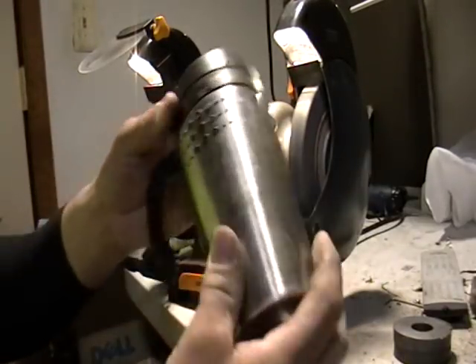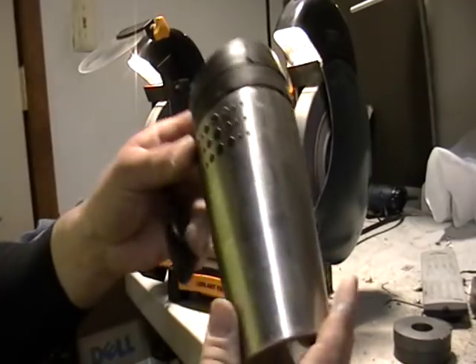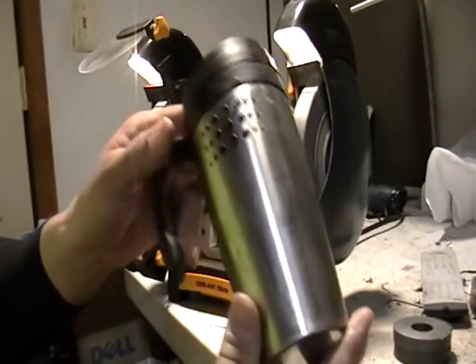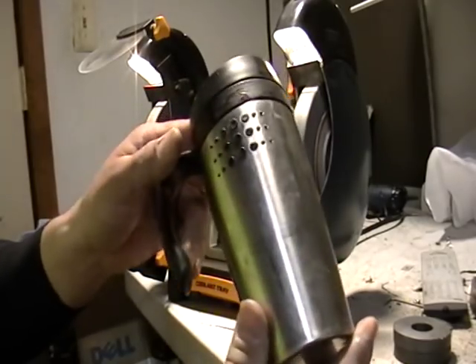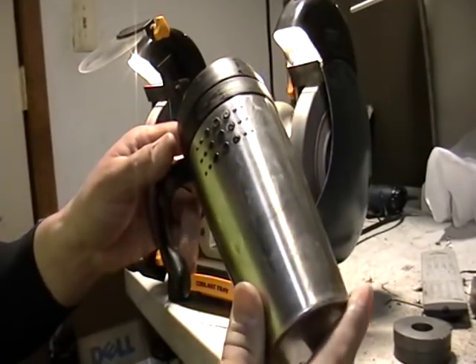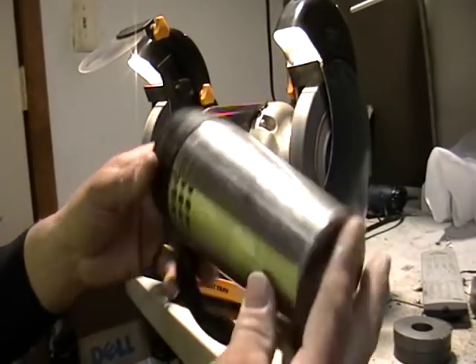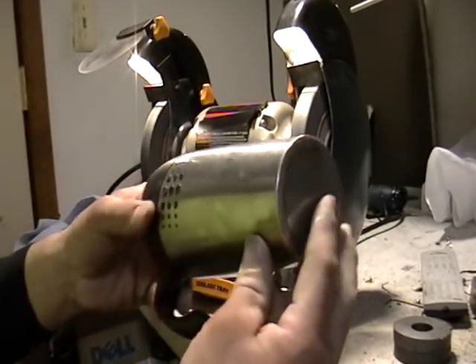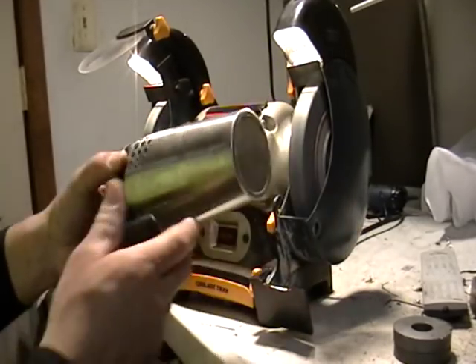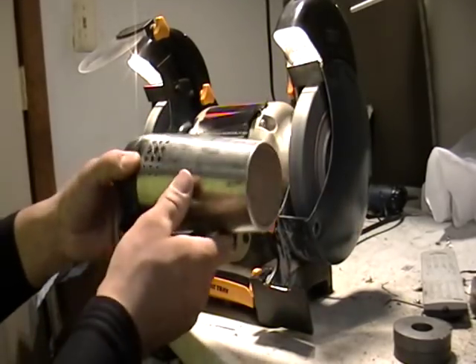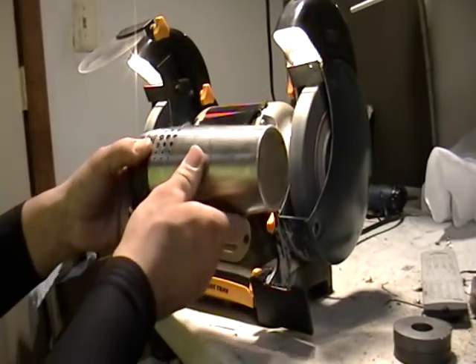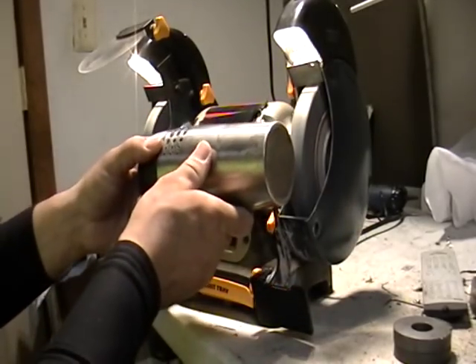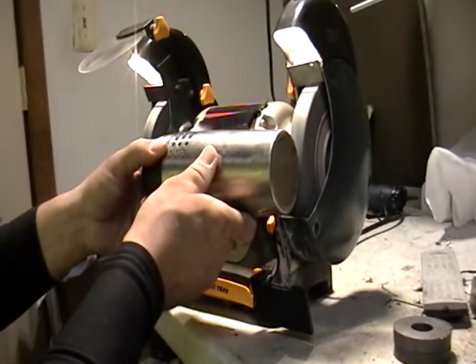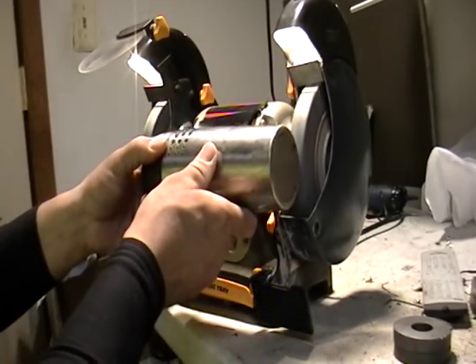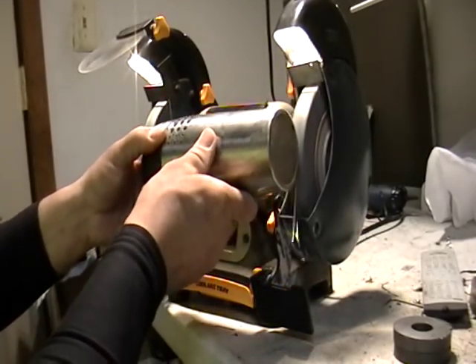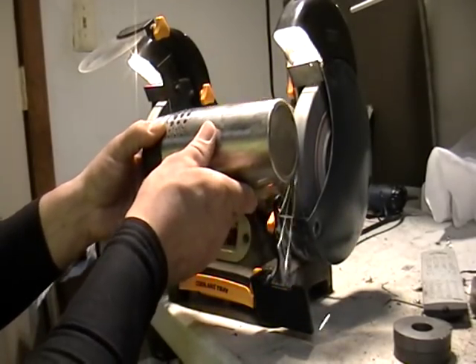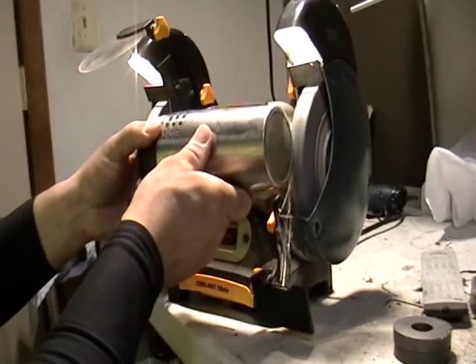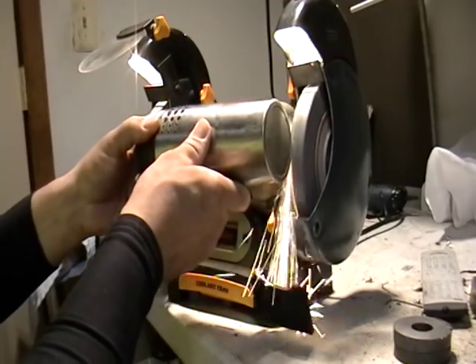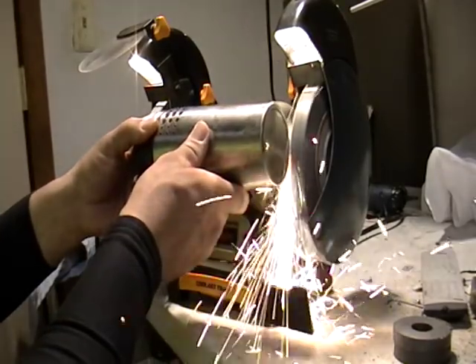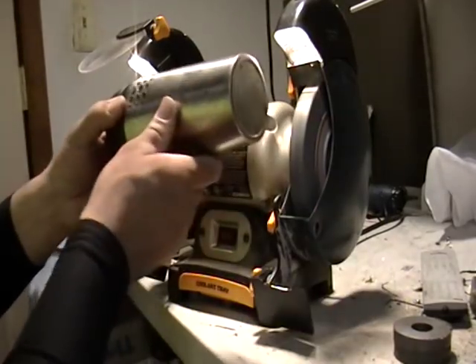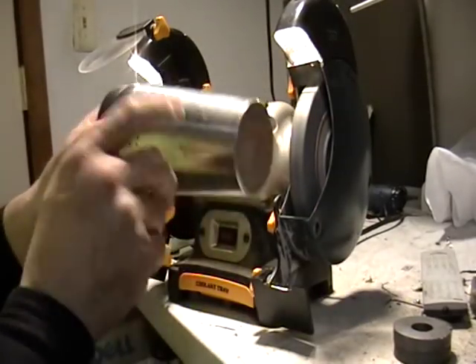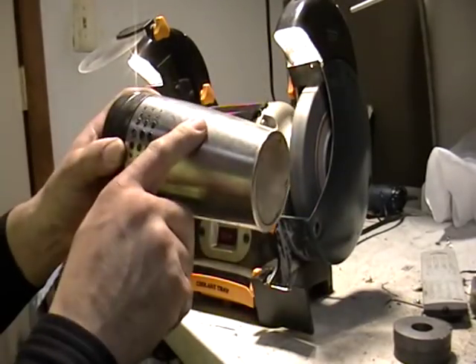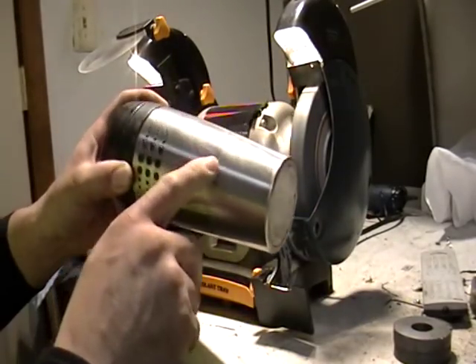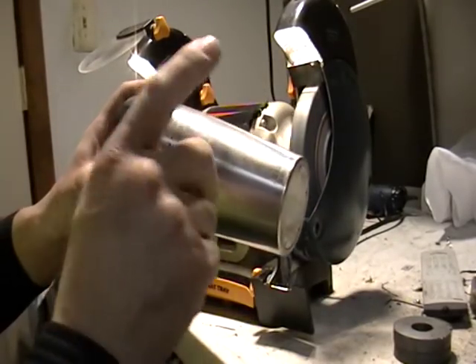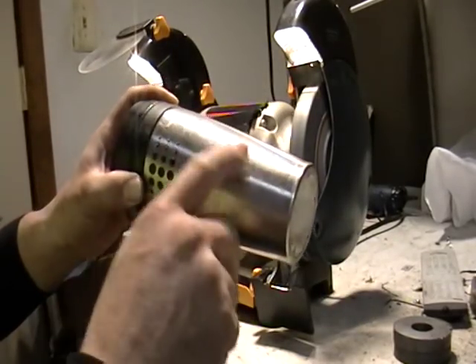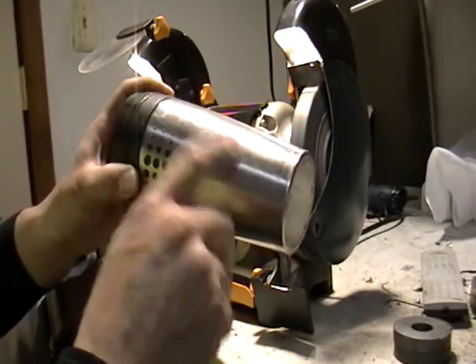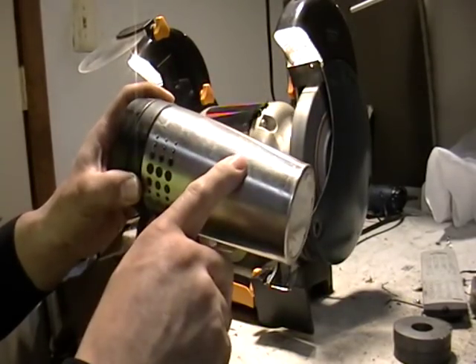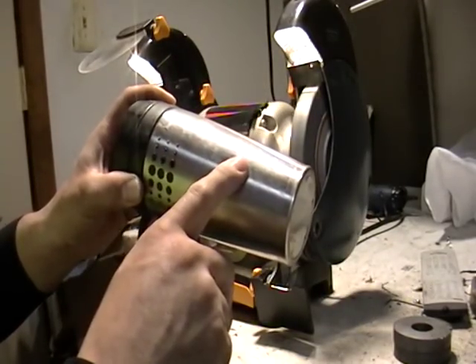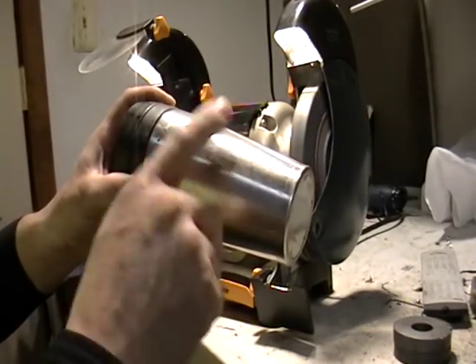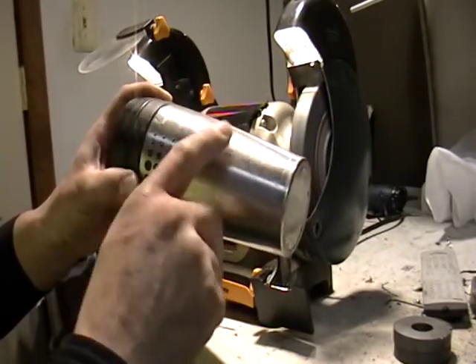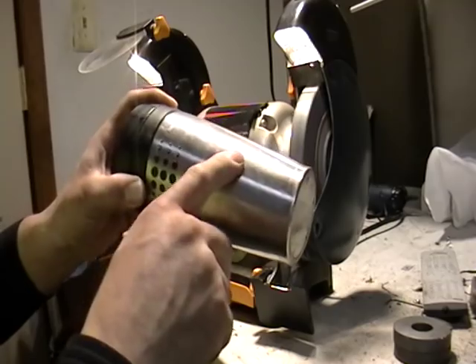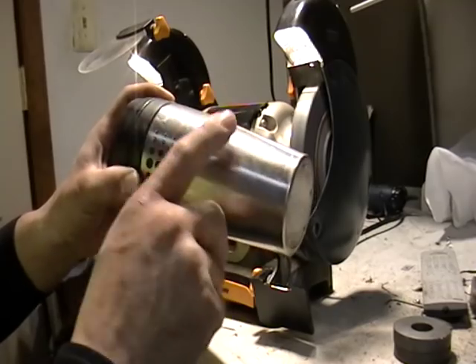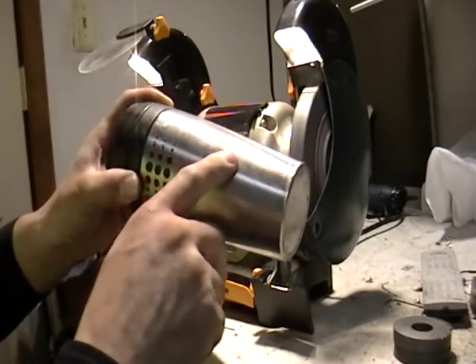Alright, we're going to use the mug and put it here. See those sparks? That's steel. That shows you right there — that's stainless steel.